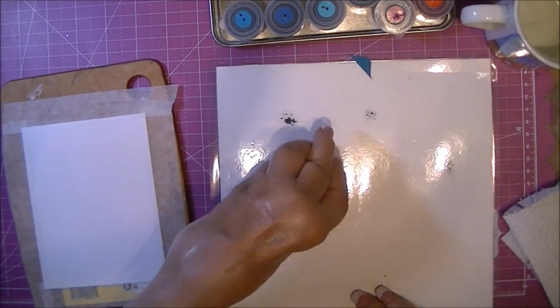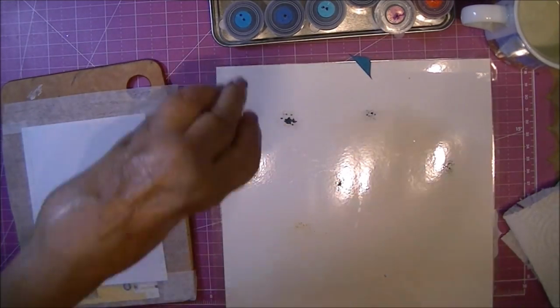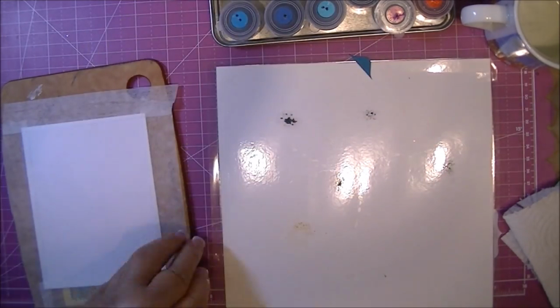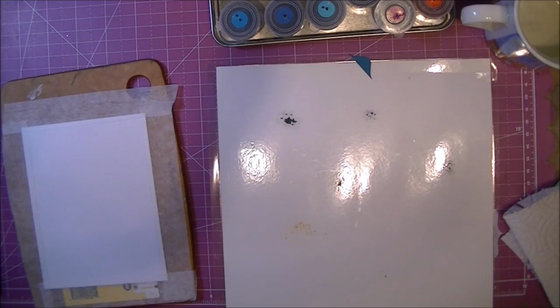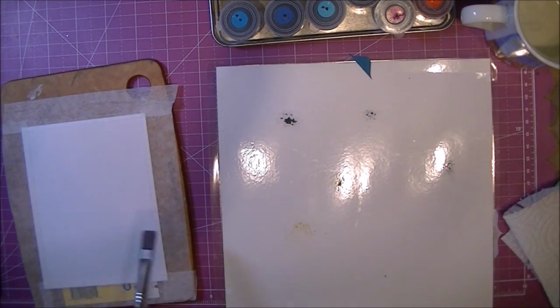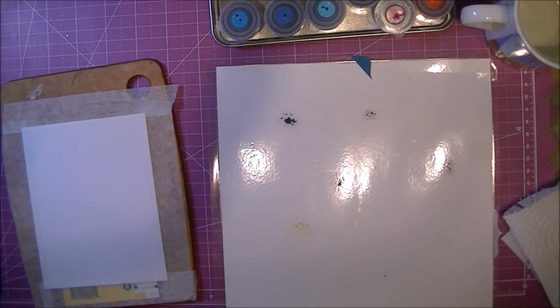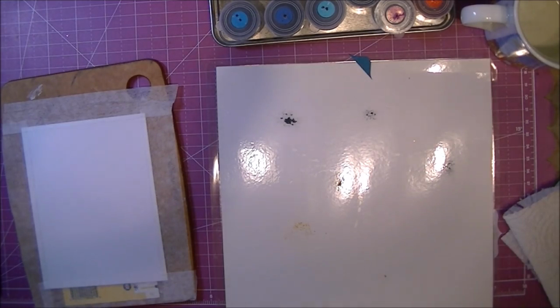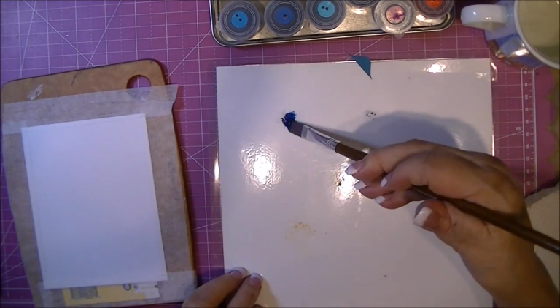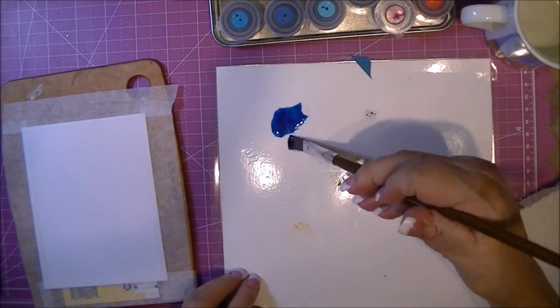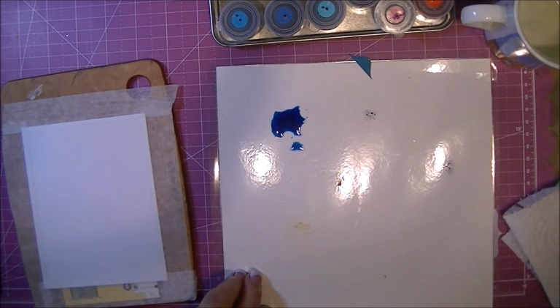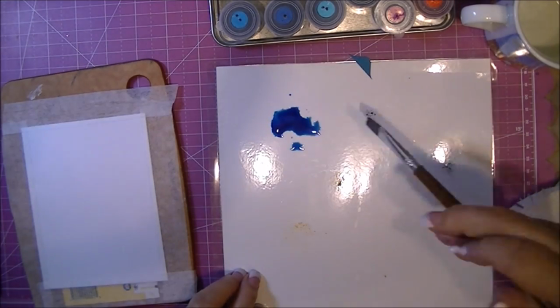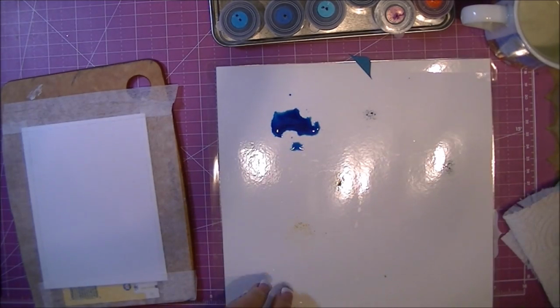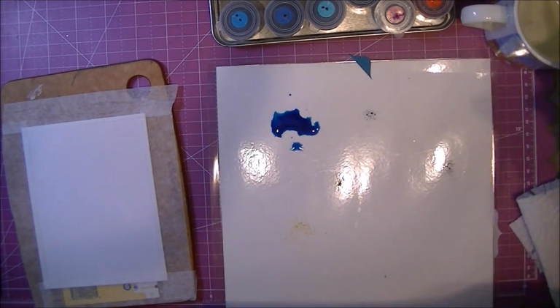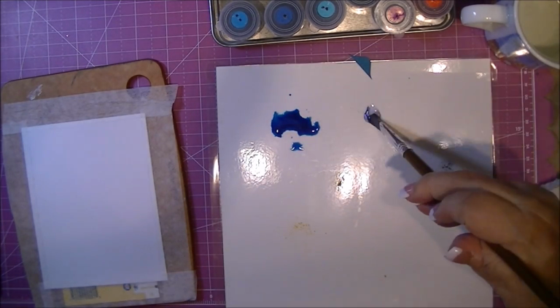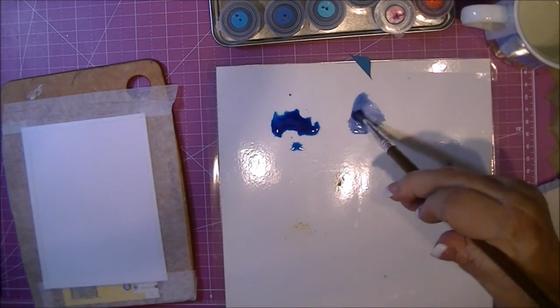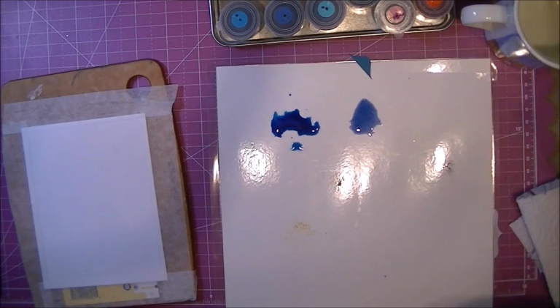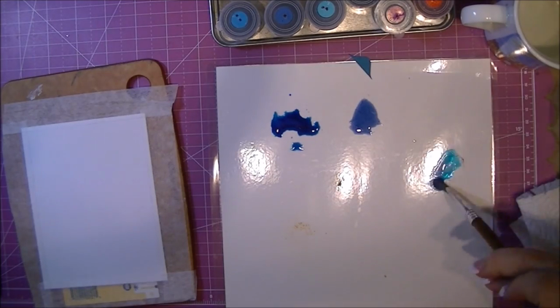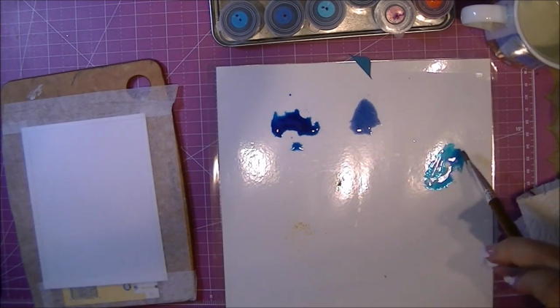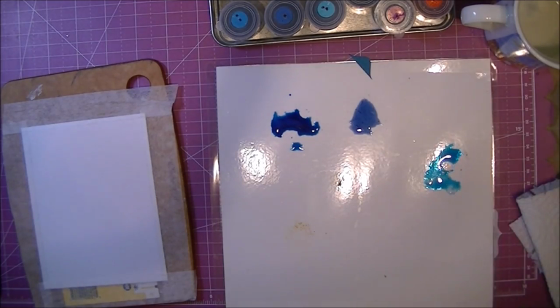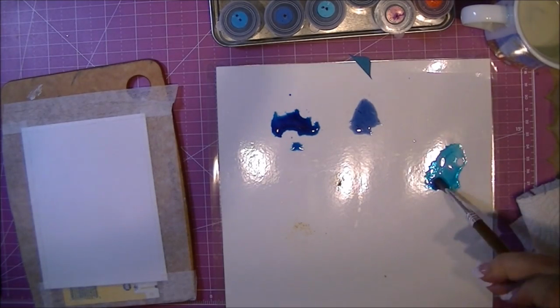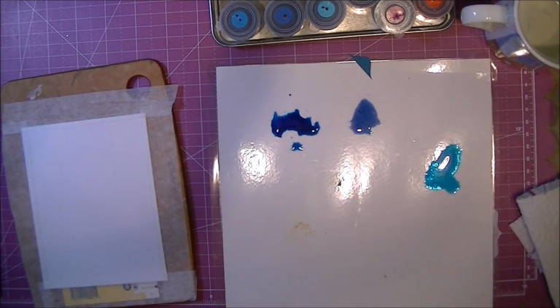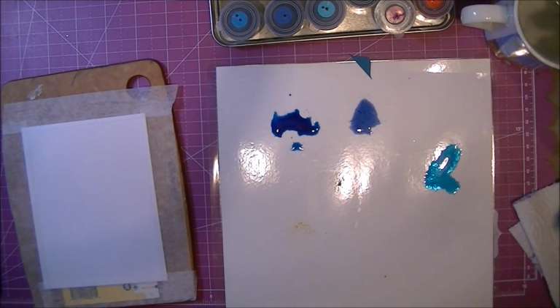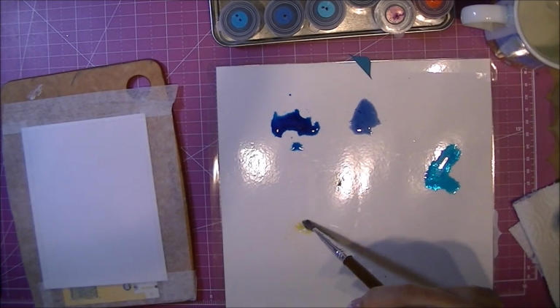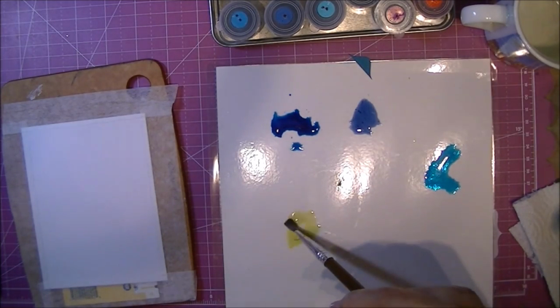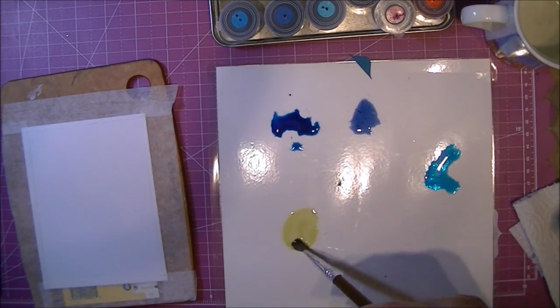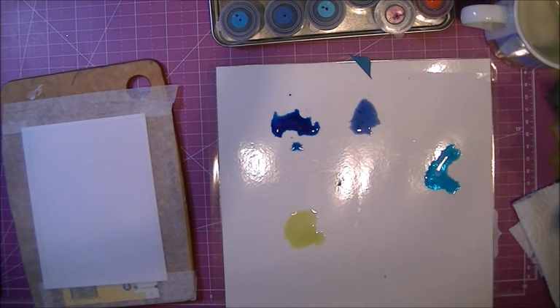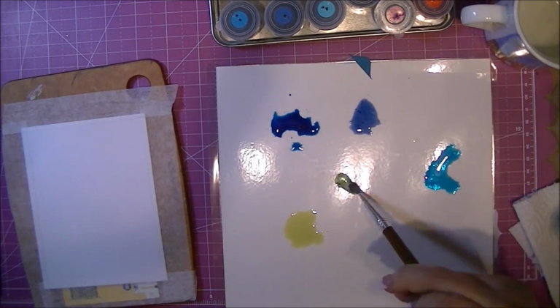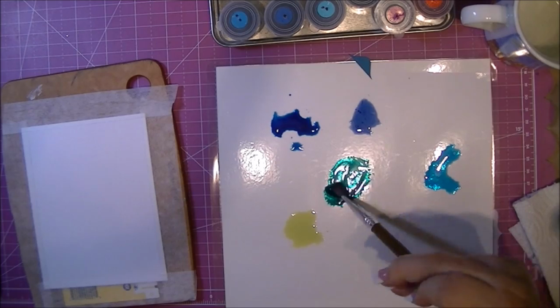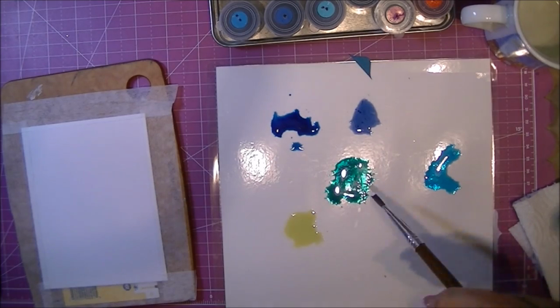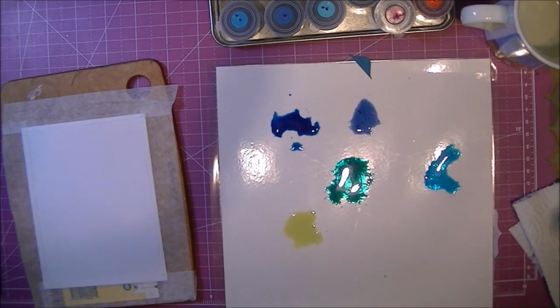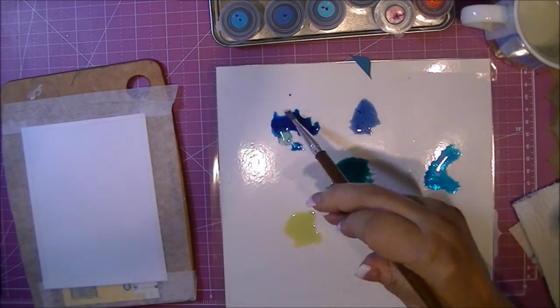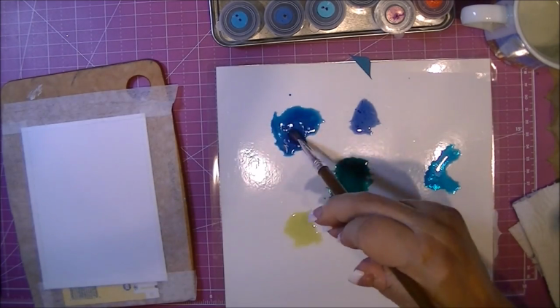That one was not coming out very well so I made the hole a little bit bigger. Here I'm just adding a little bit of water and I'm using the Art Advantage brush. It's nothing special but it's great for things like this.